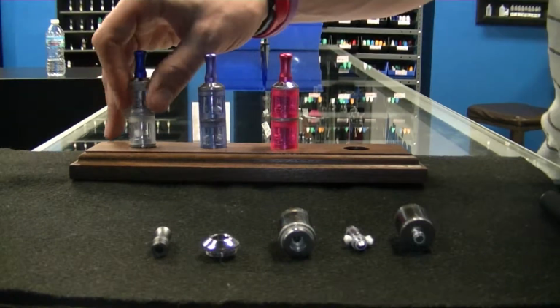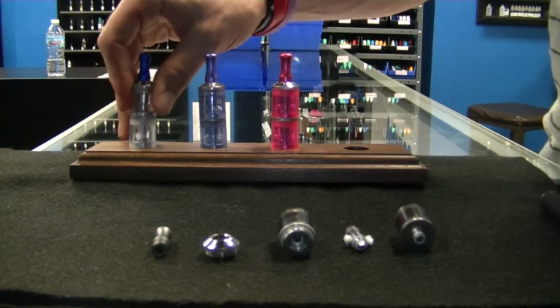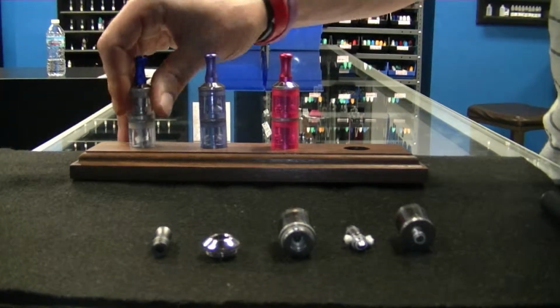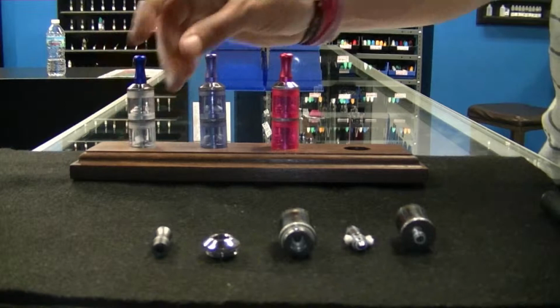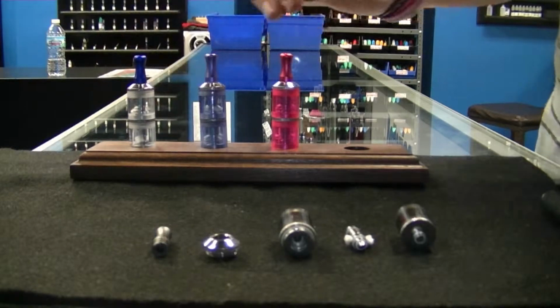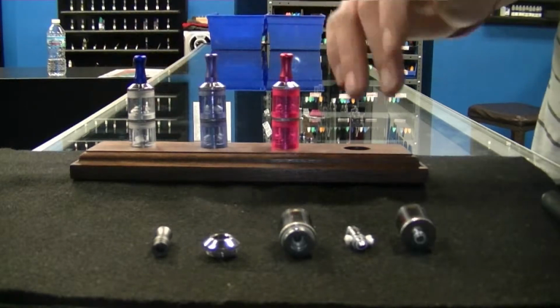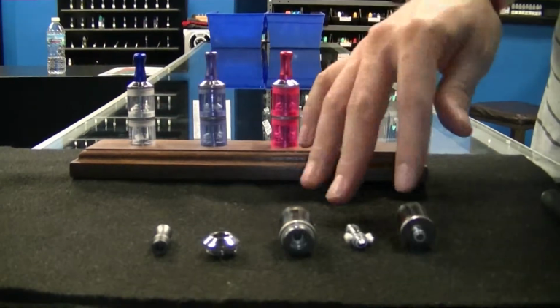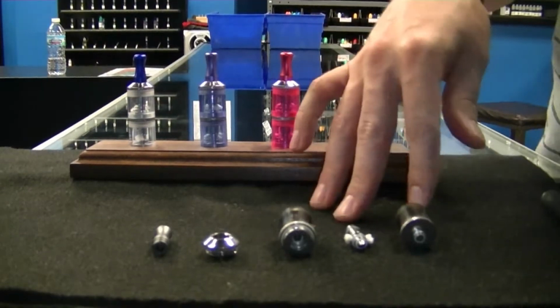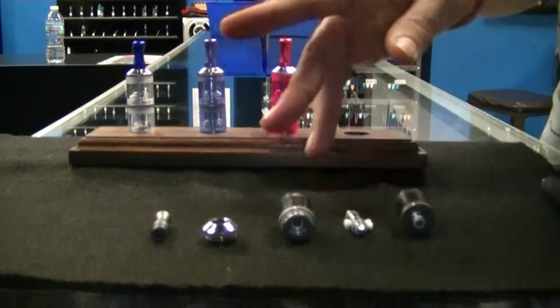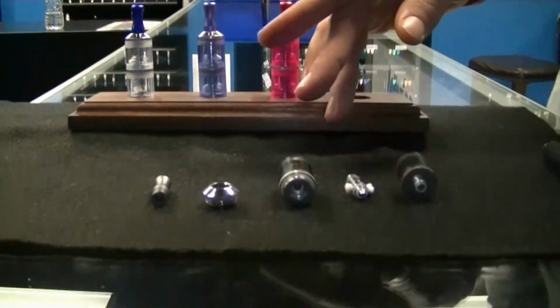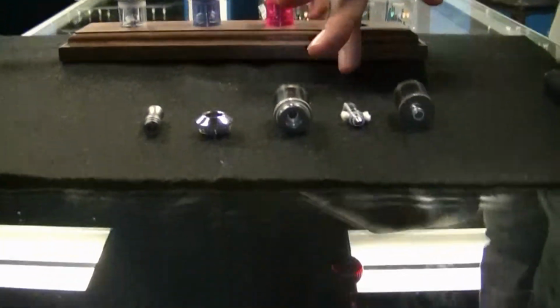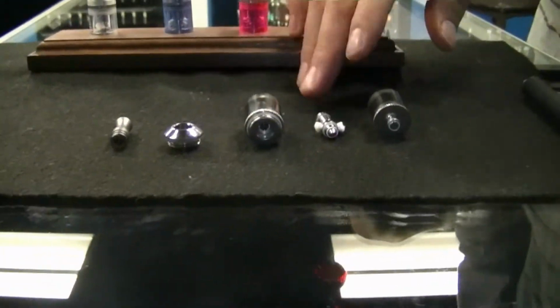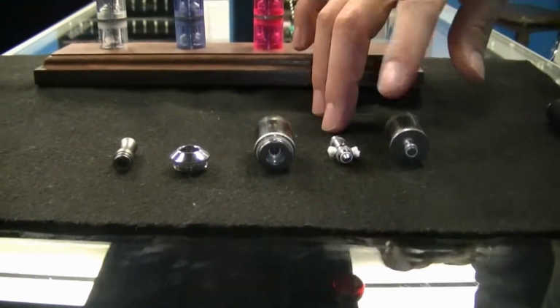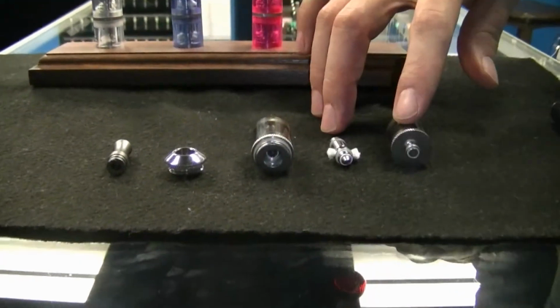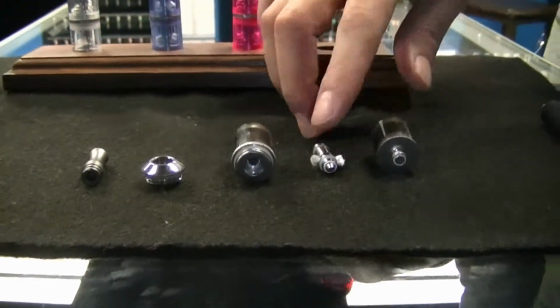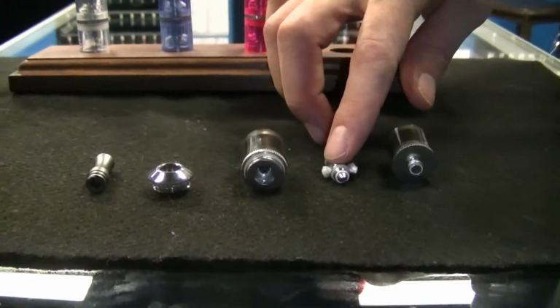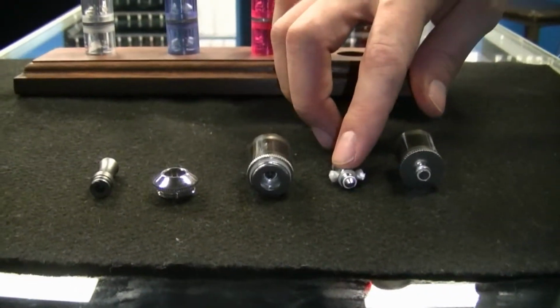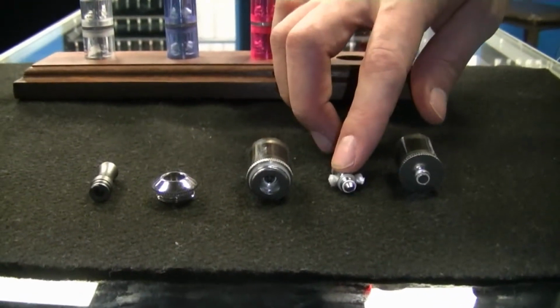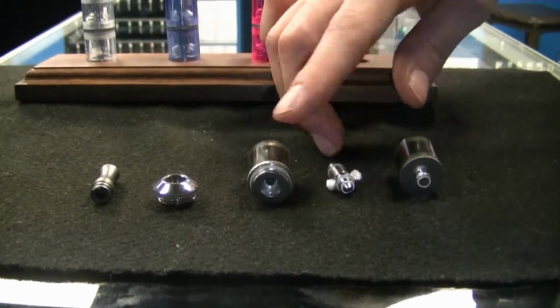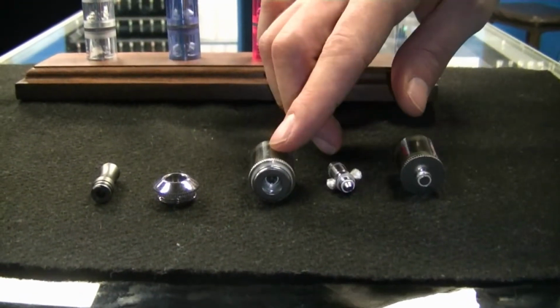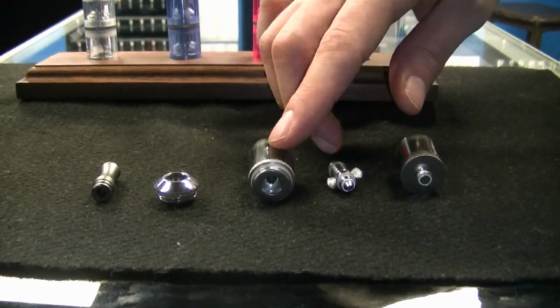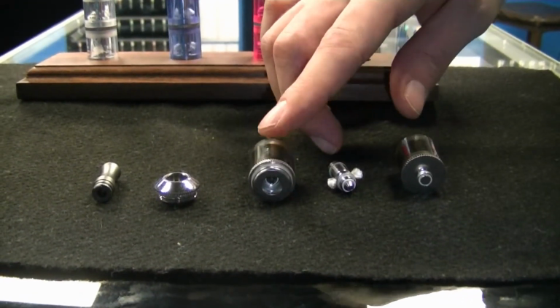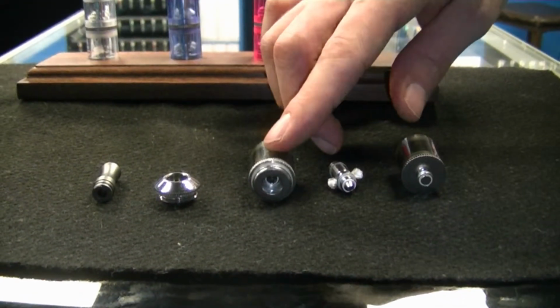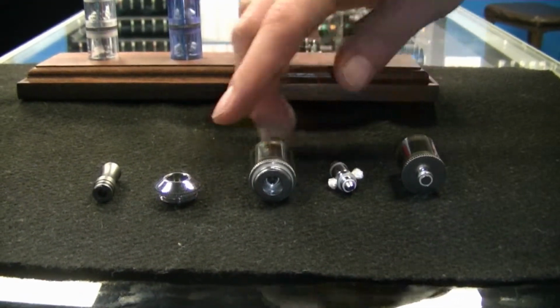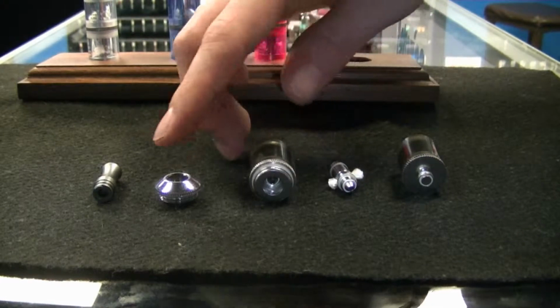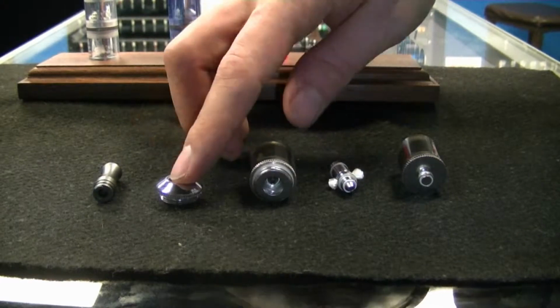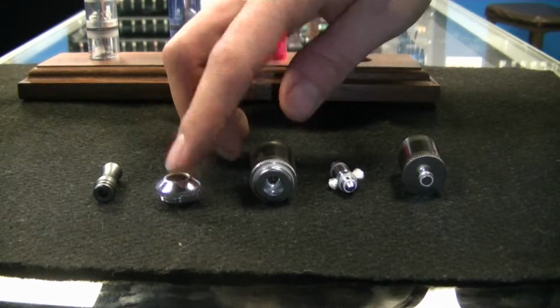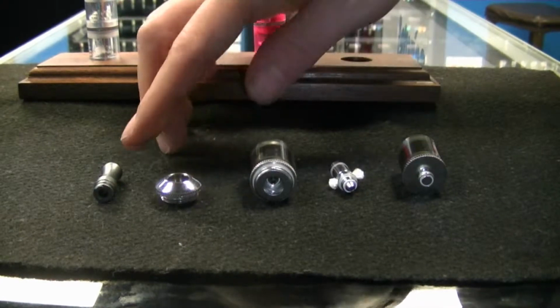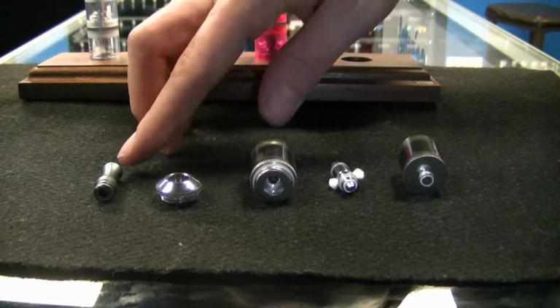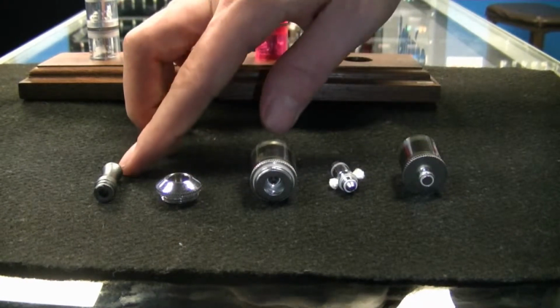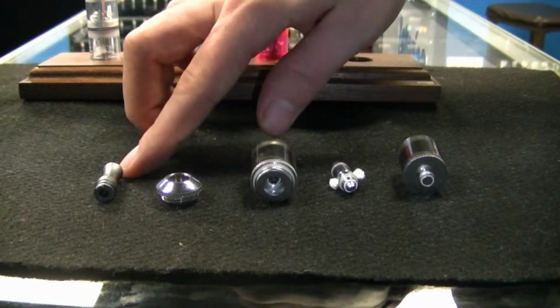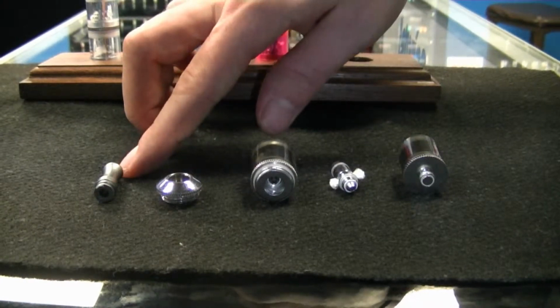The tank consists of basically six pieces: you have a barrel, a coil, a barrel, a coil, a top fitting, and a mouthpiece.